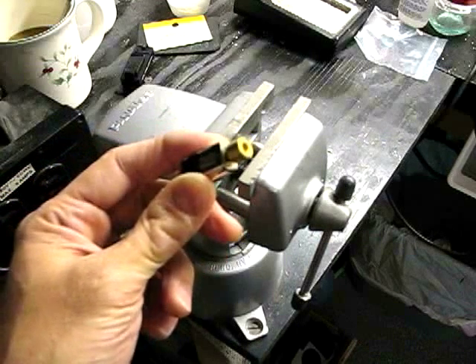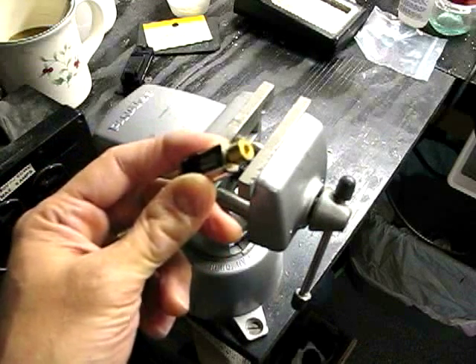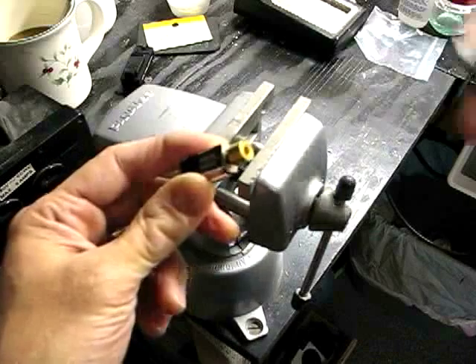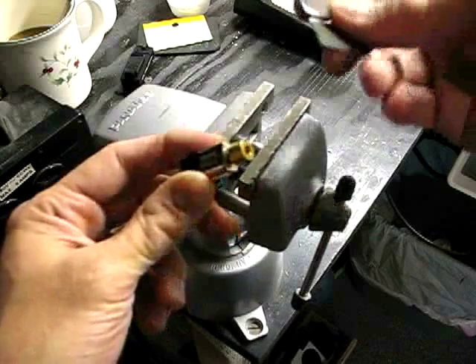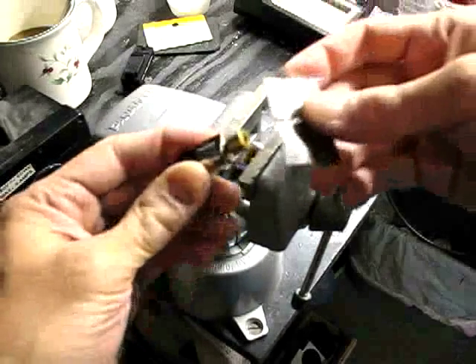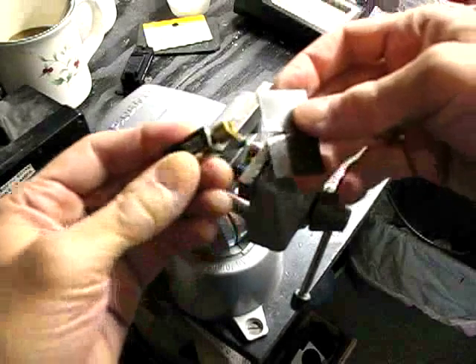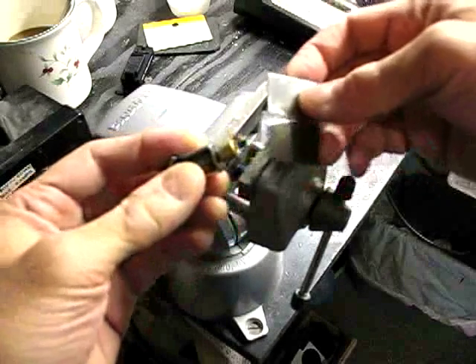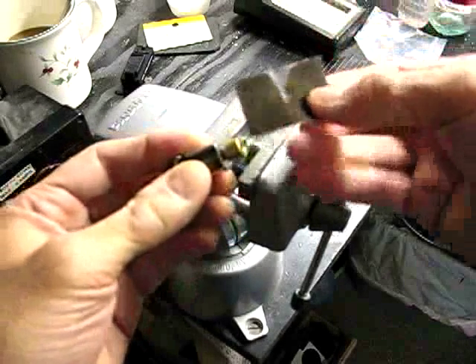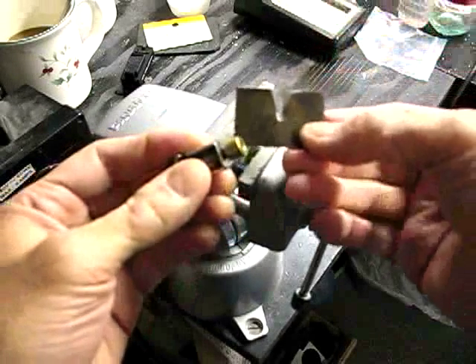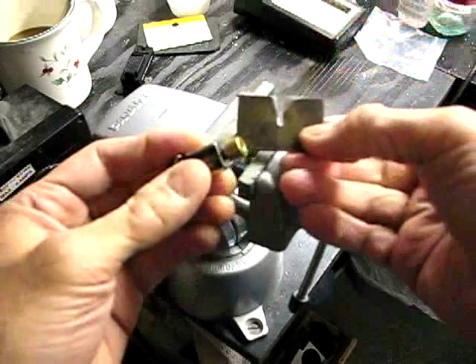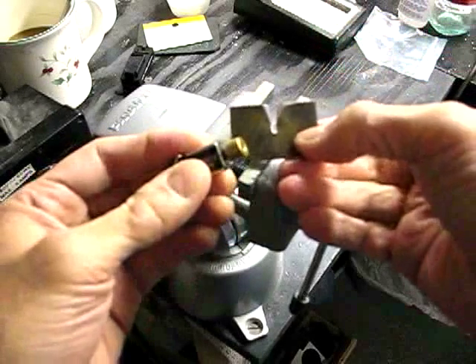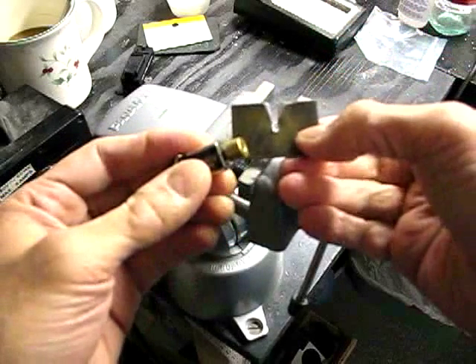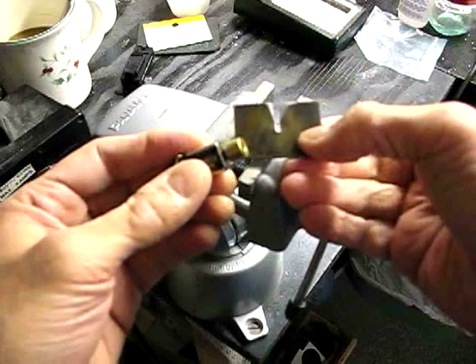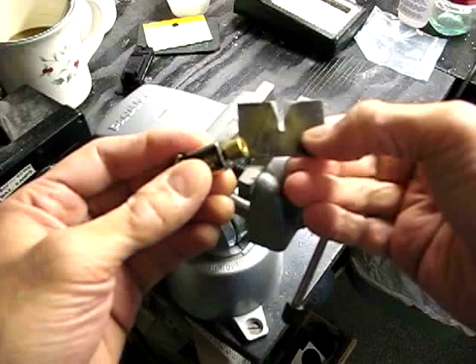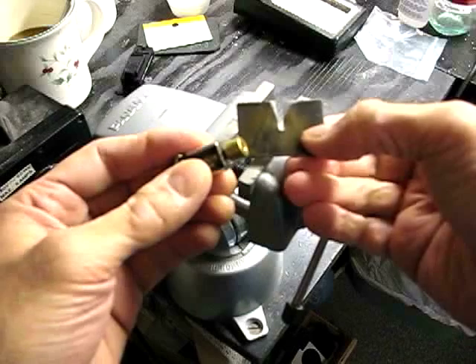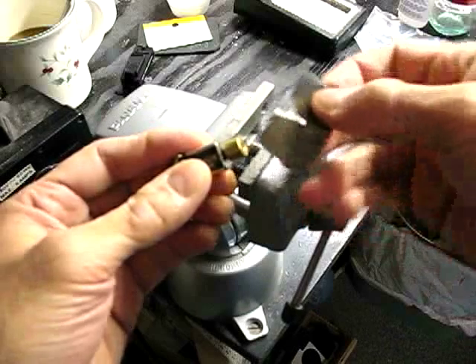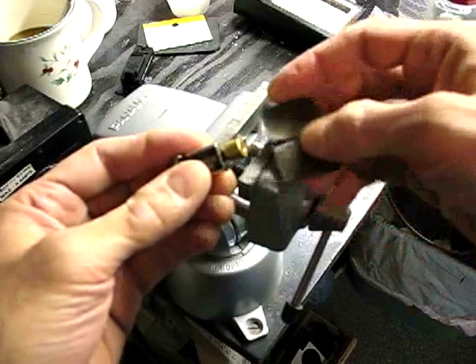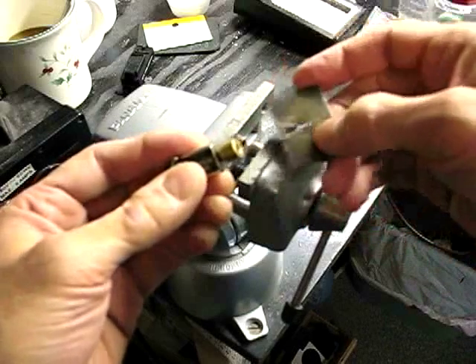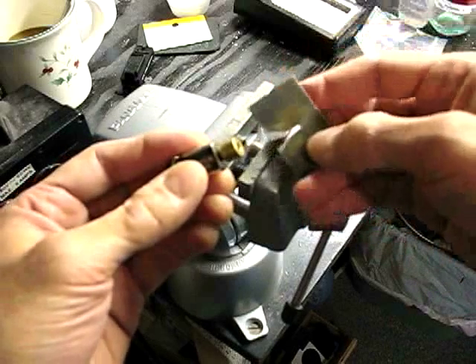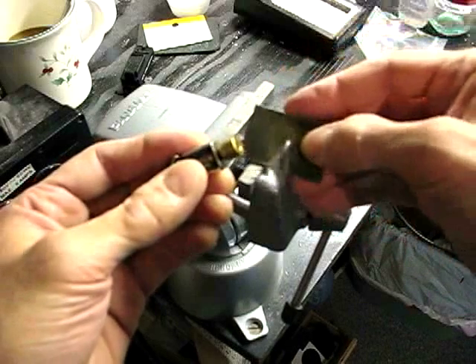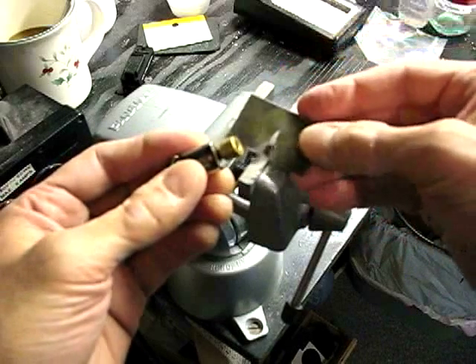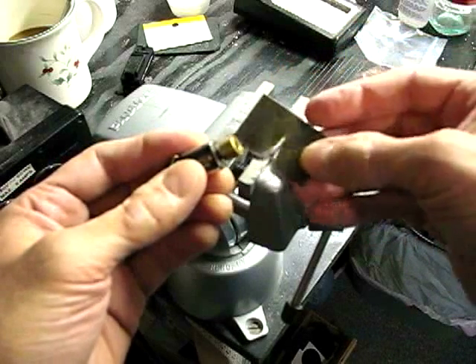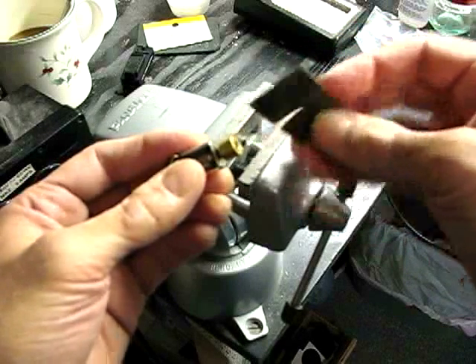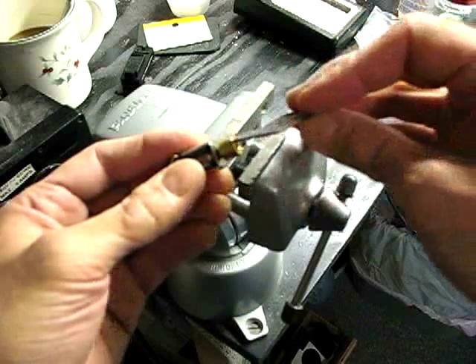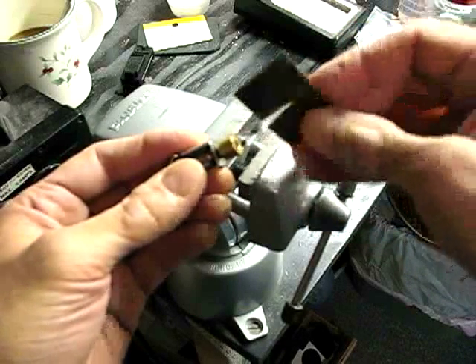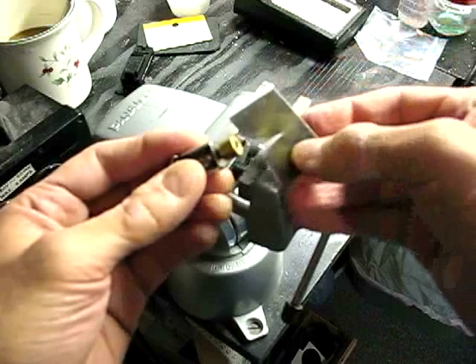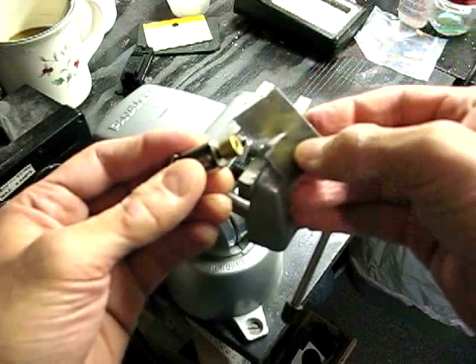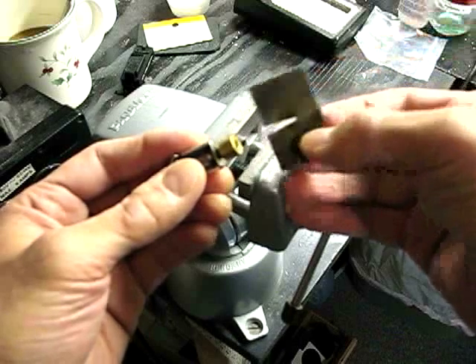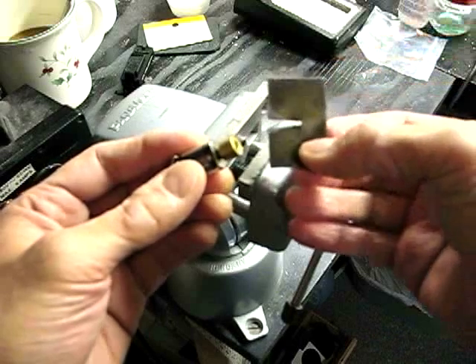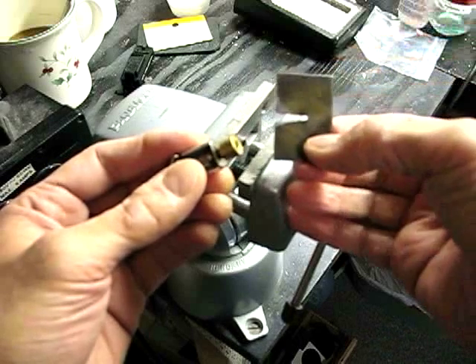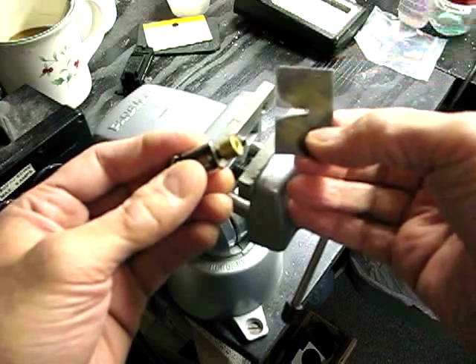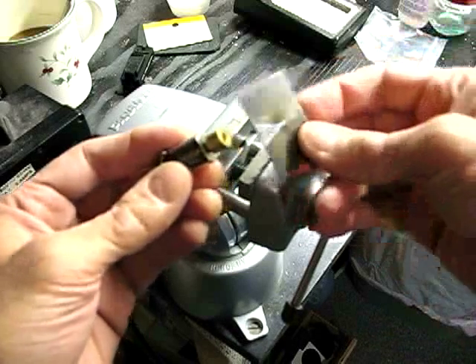And for those tough cases, this is the technique I use. This is the V-plate from the Northwest Shortline puller. If you don't have this, you can take a thin piece of sheet steel, which you can get from a hardware store, and file a notch in it.